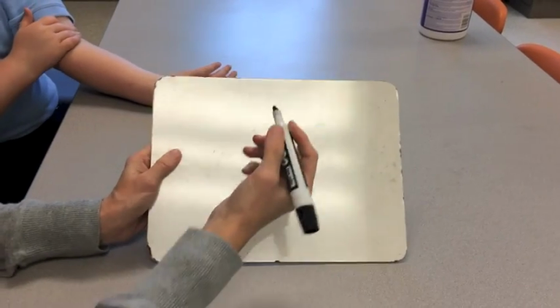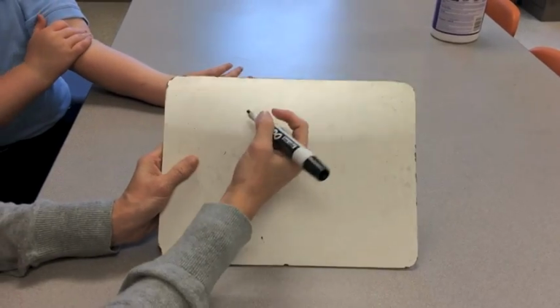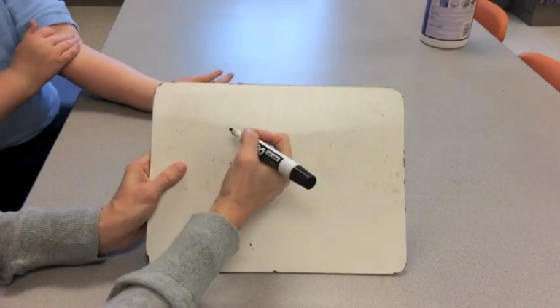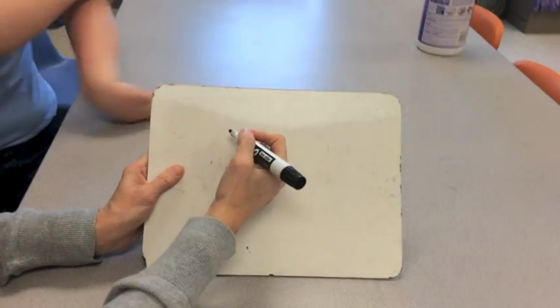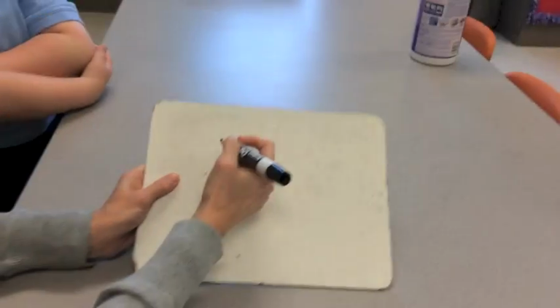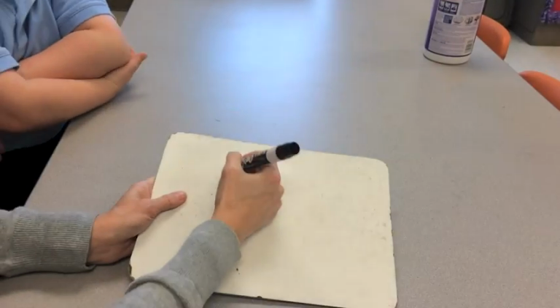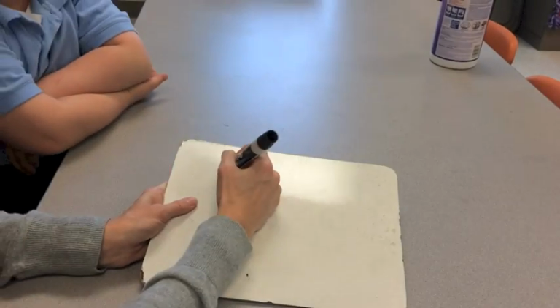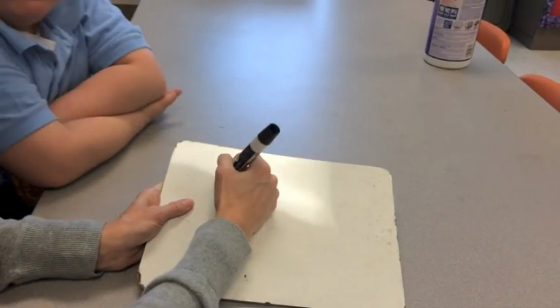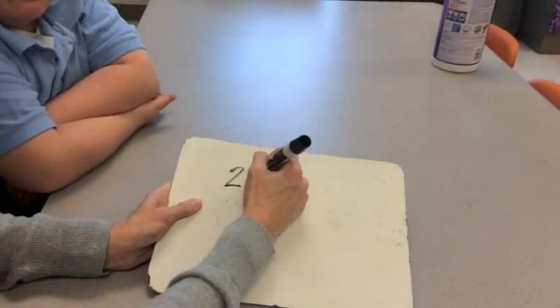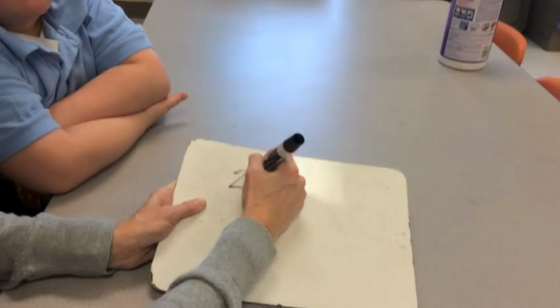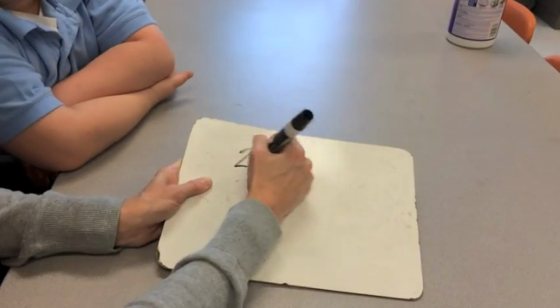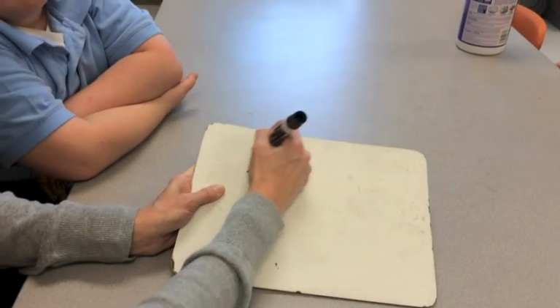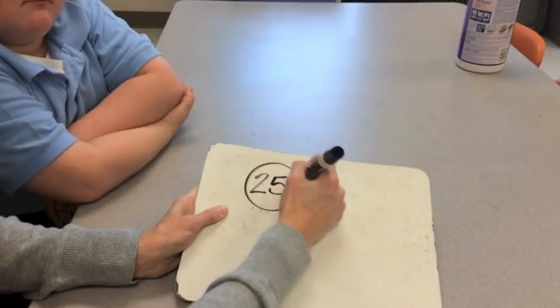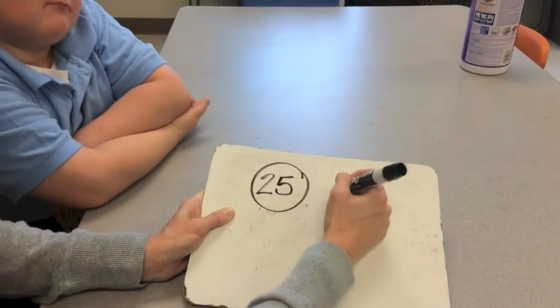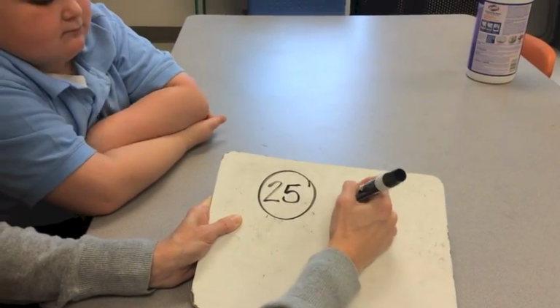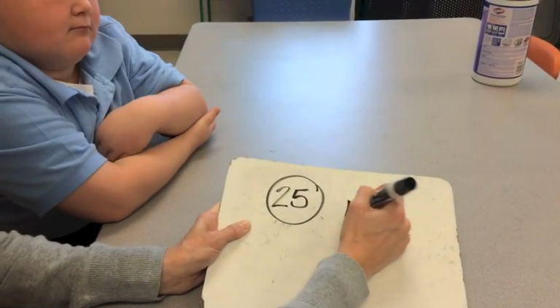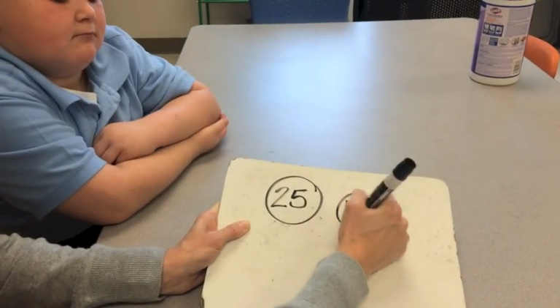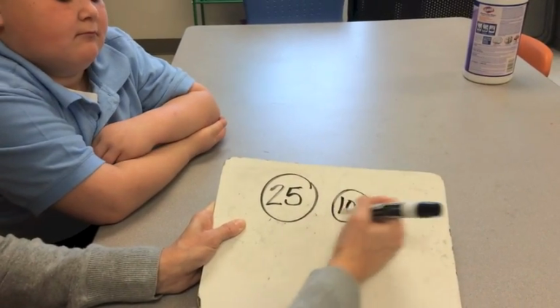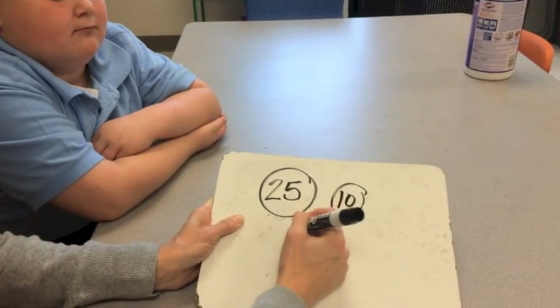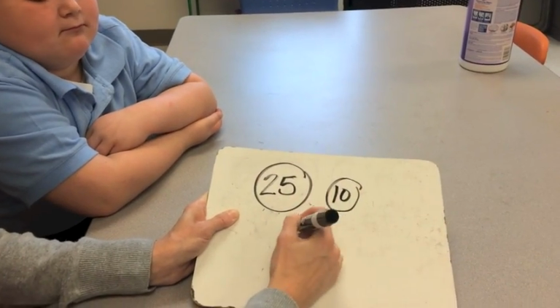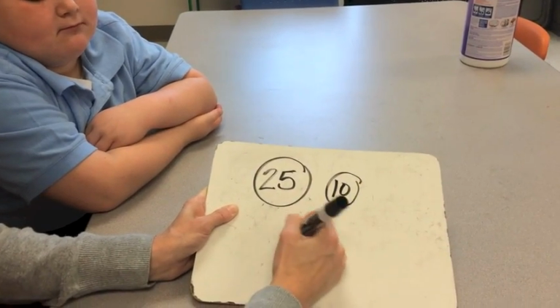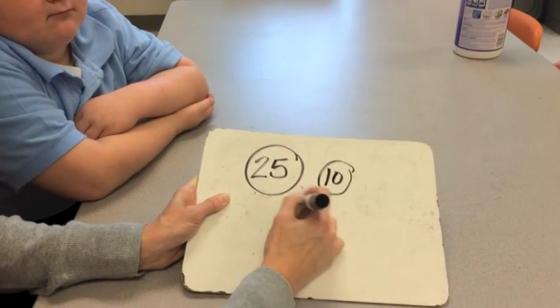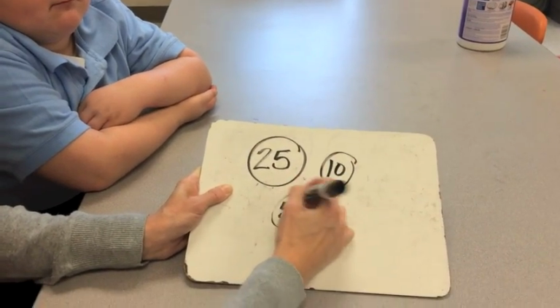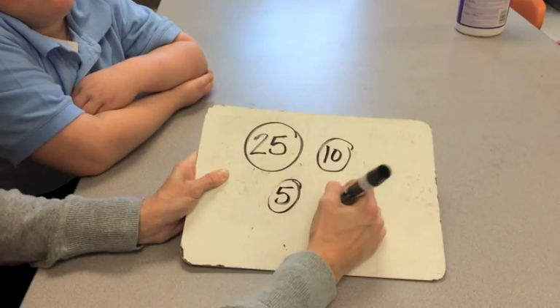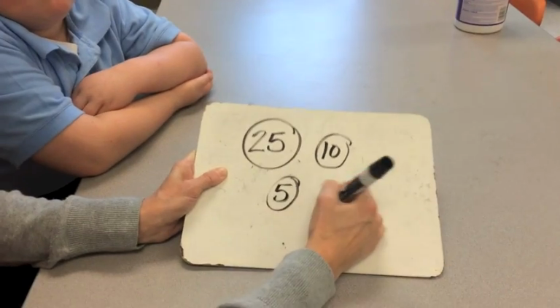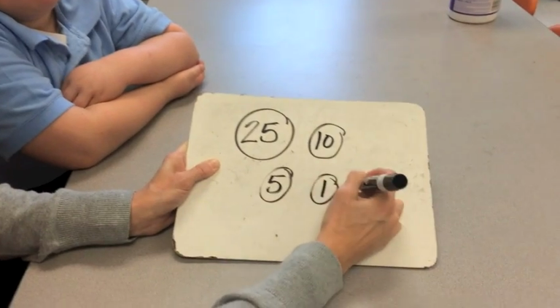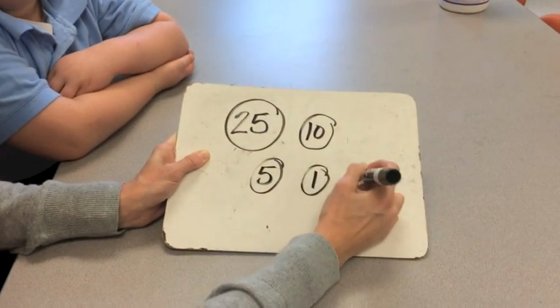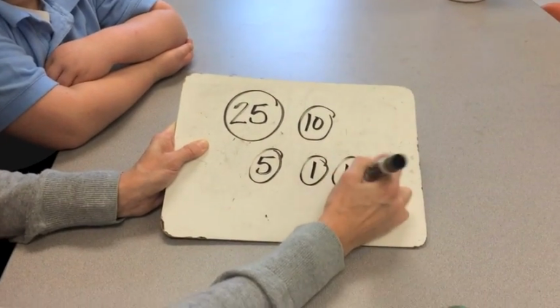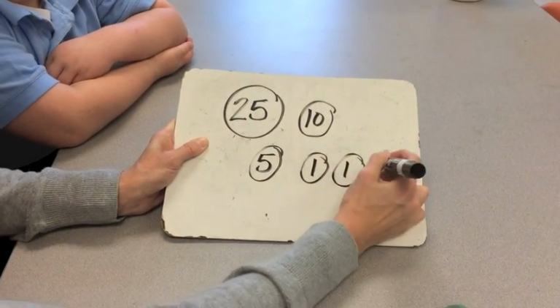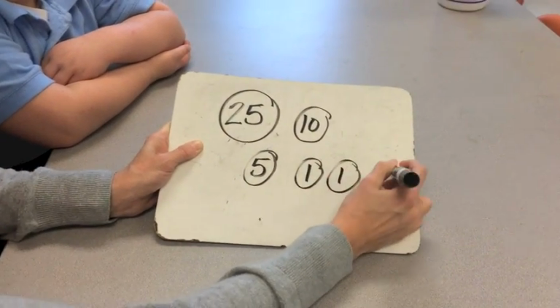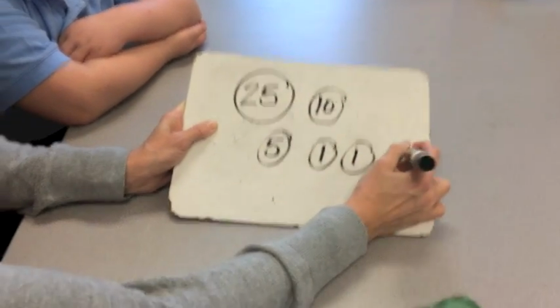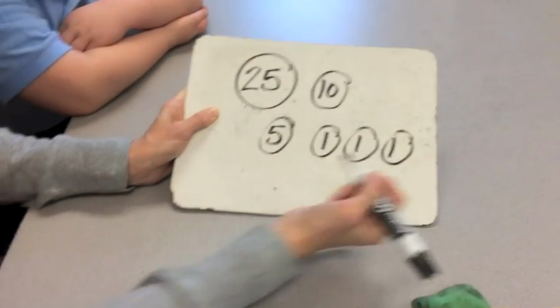I'm going to show you how we do that. If we have a quarter, a dime, a nickel, and three pennies — just to show you.